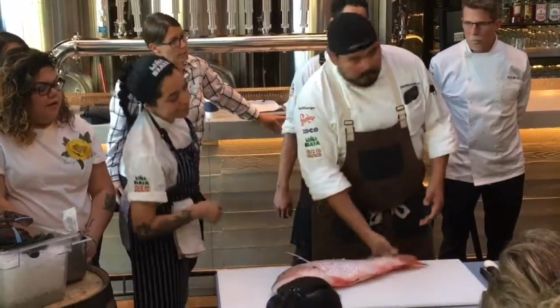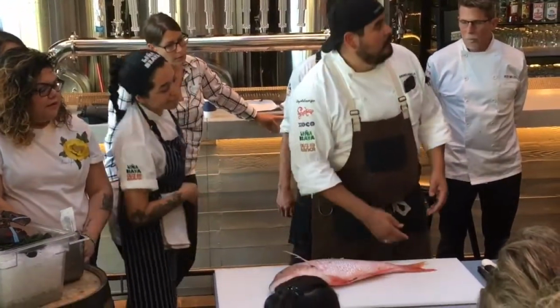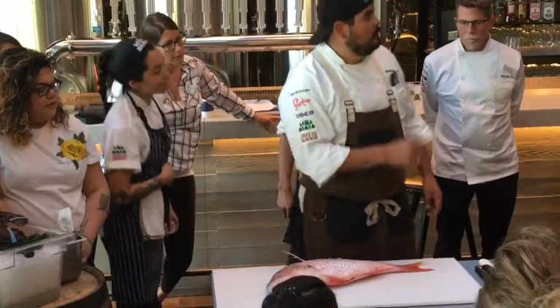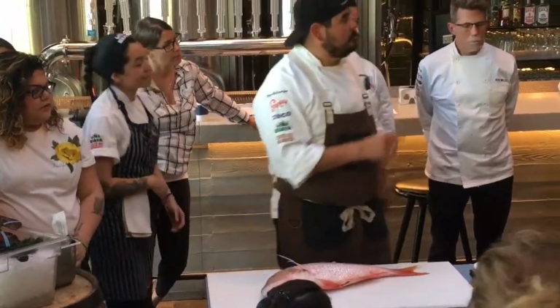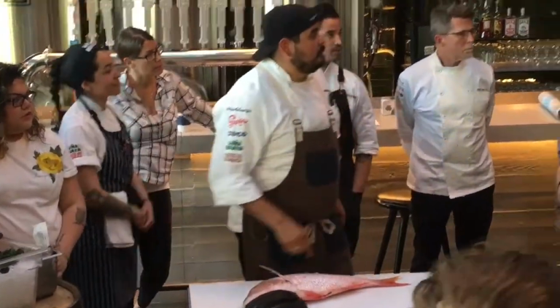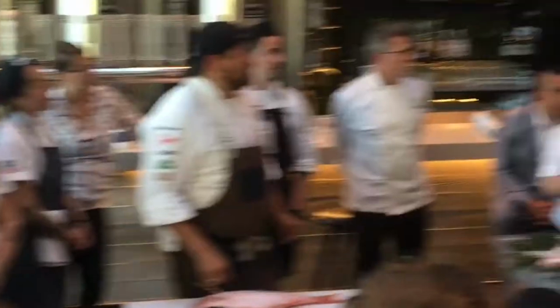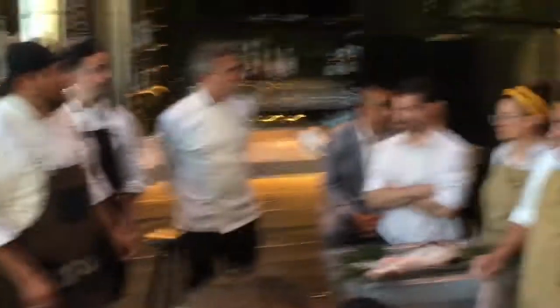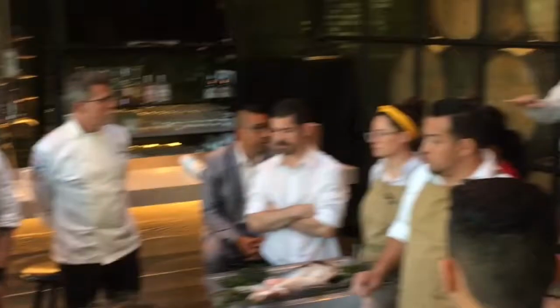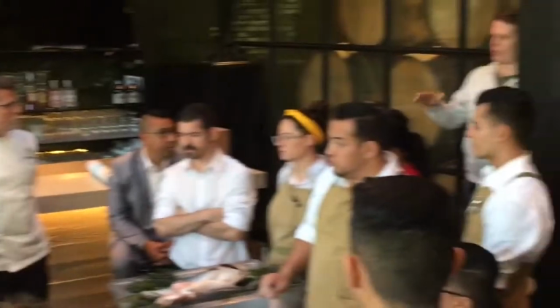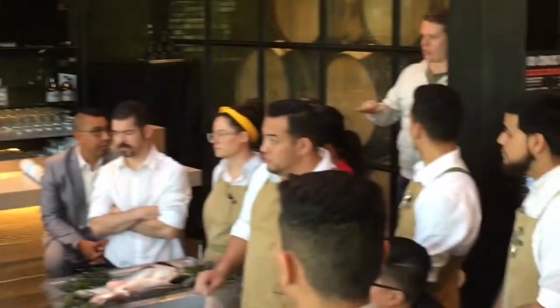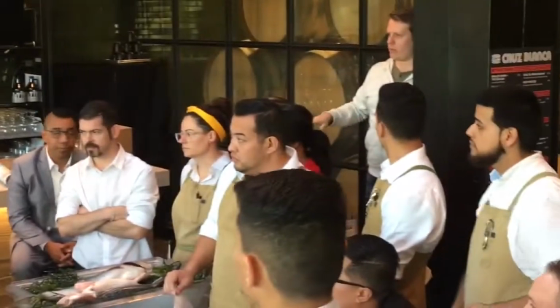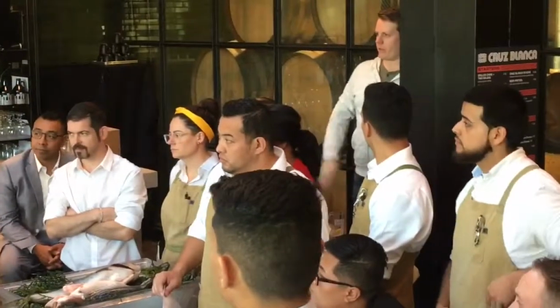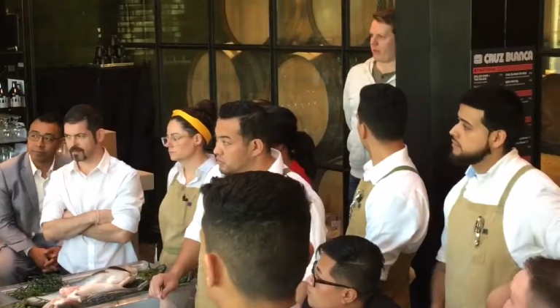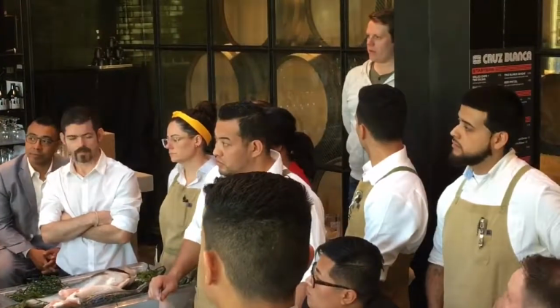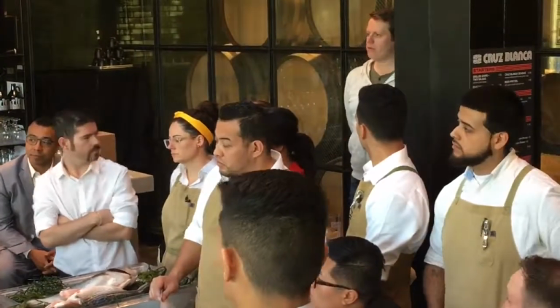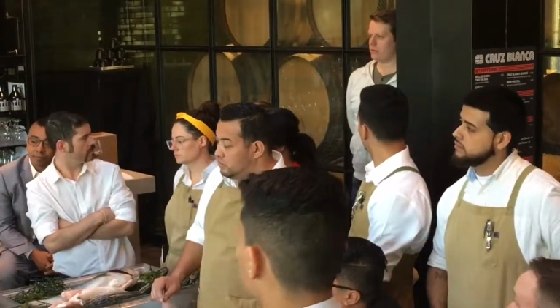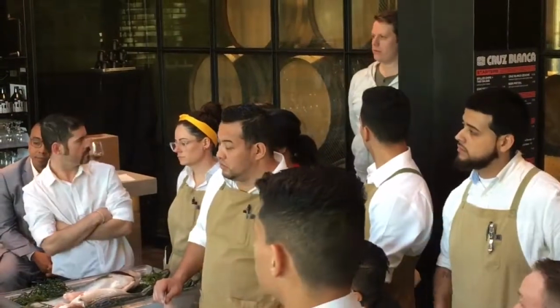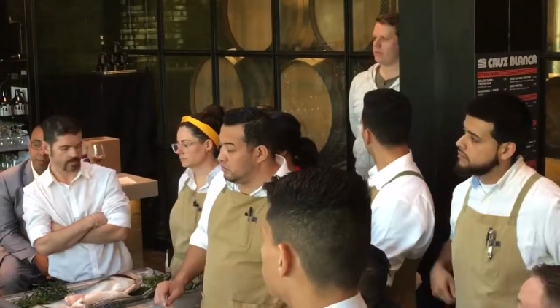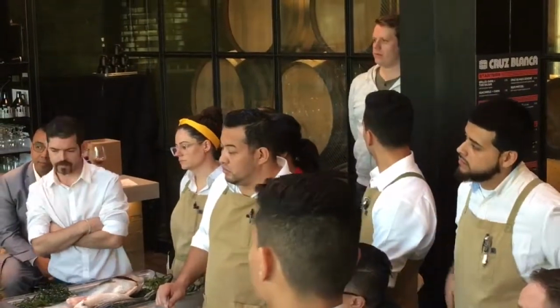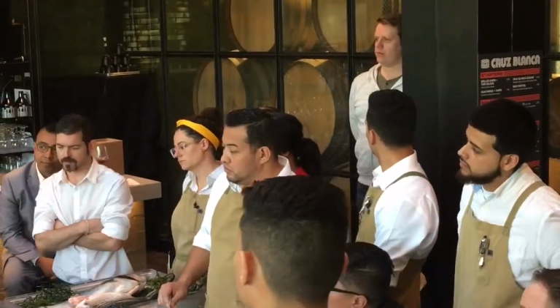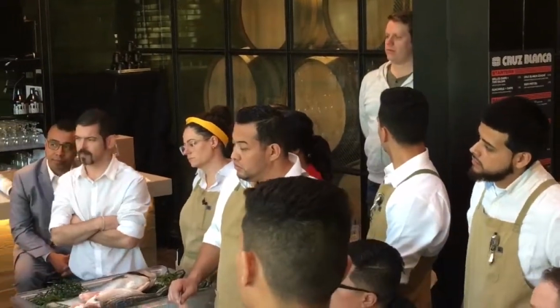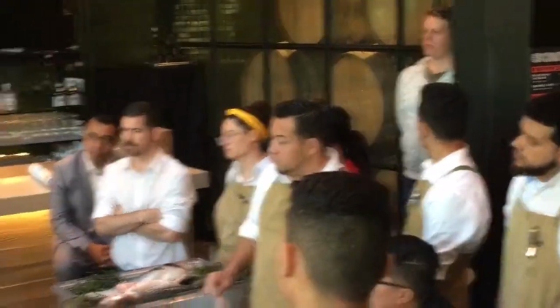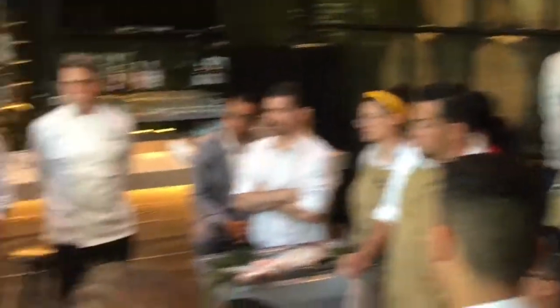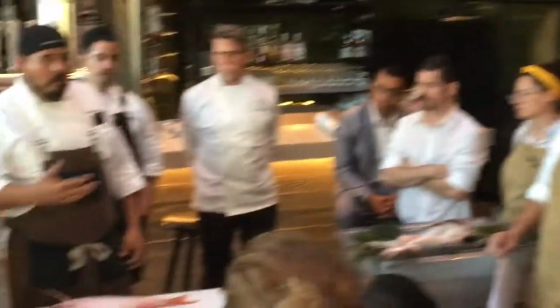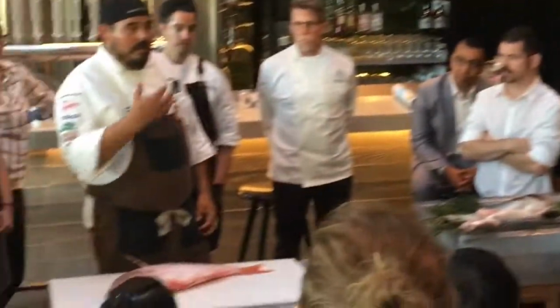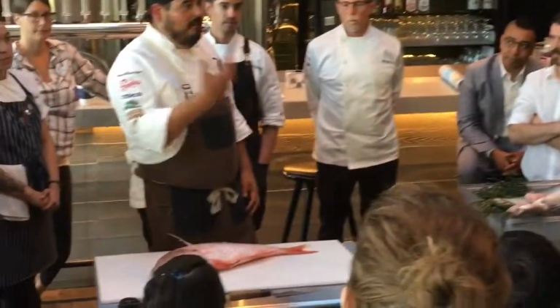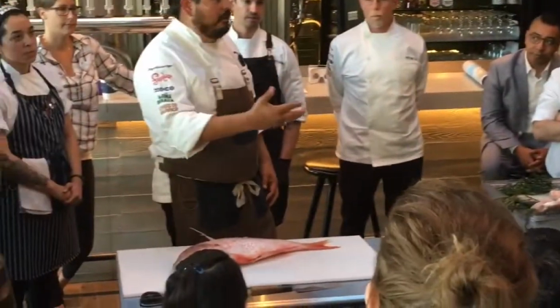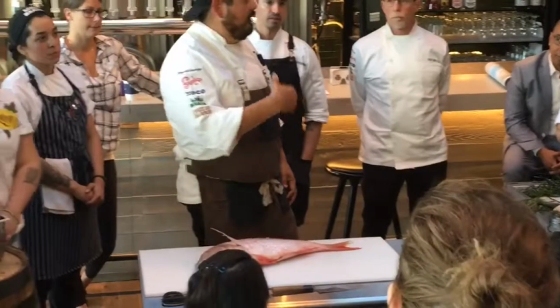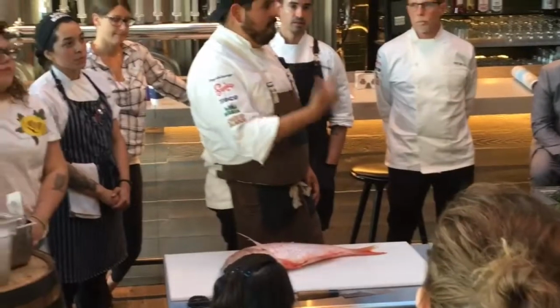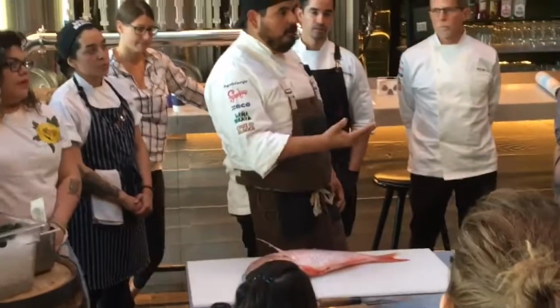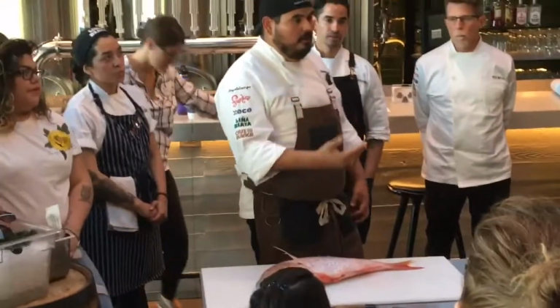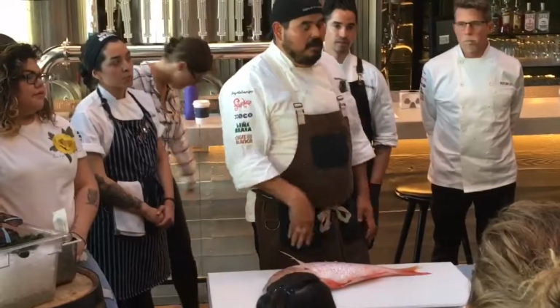So a roundfish versus a flatfish would be like a halibut? Yes, exactly. So a halibut is like a flatfish — or a Dover sole or a flounder, if you guys are familiar with those fish.